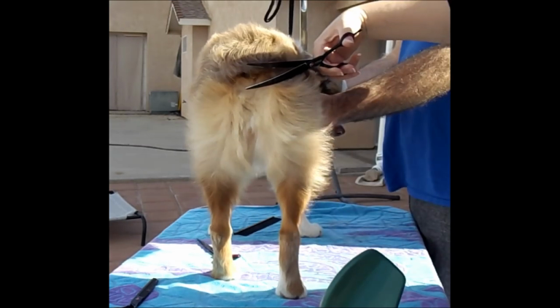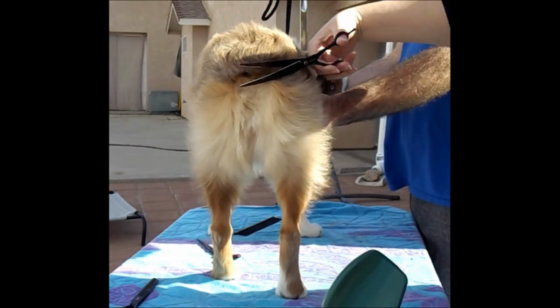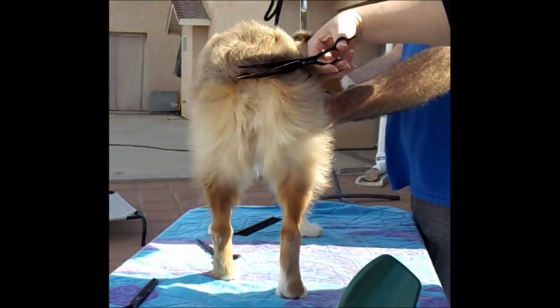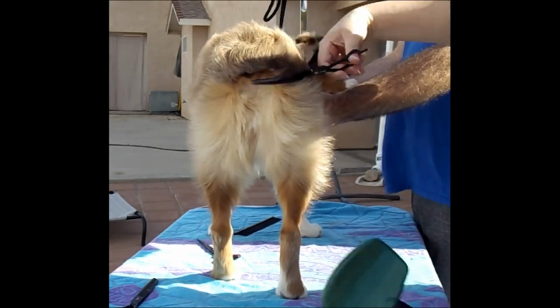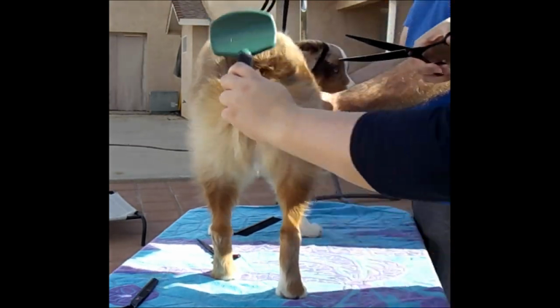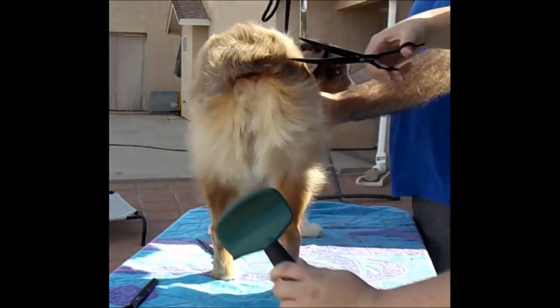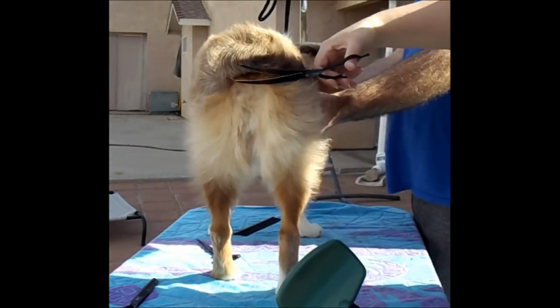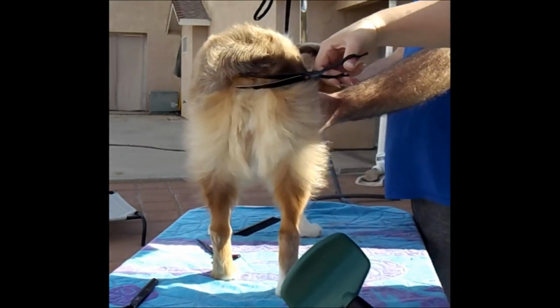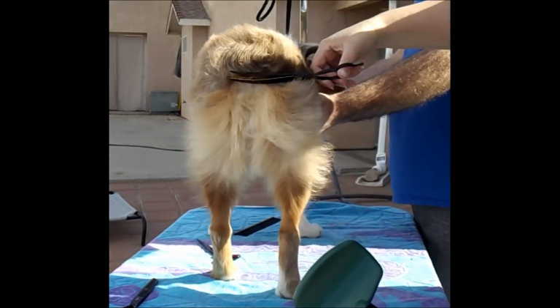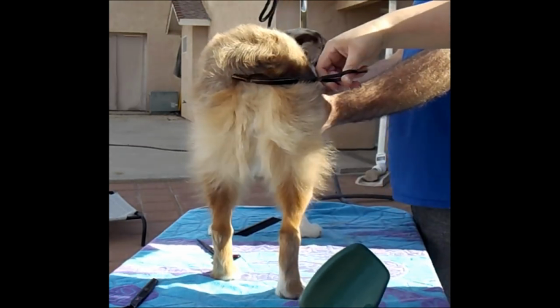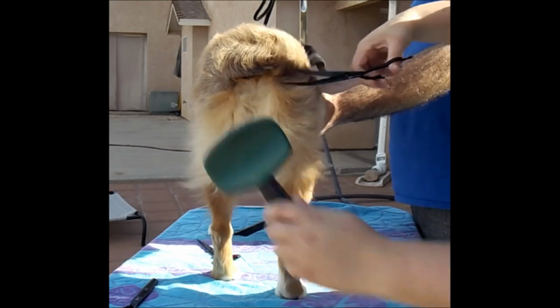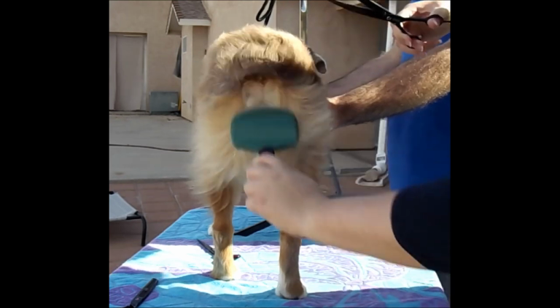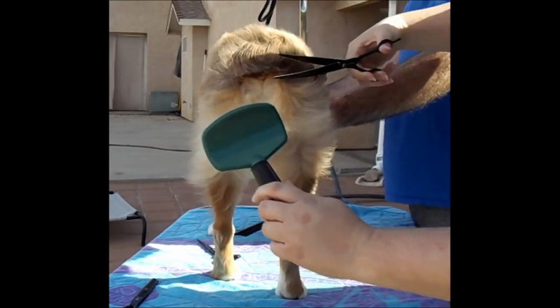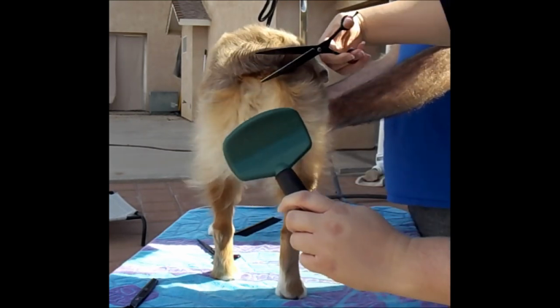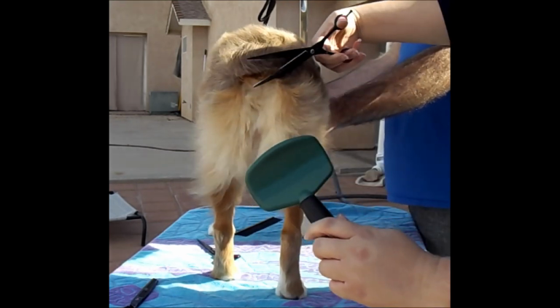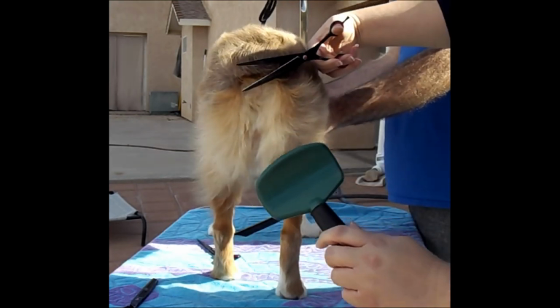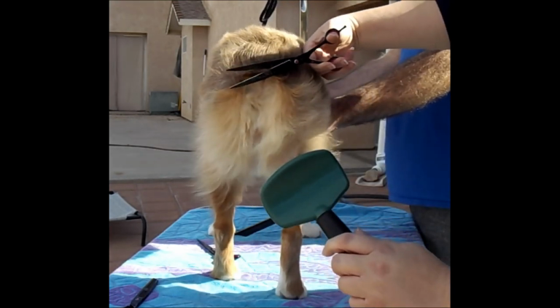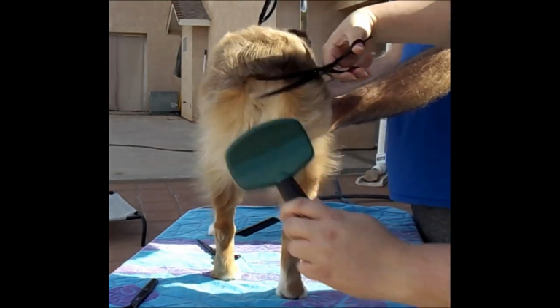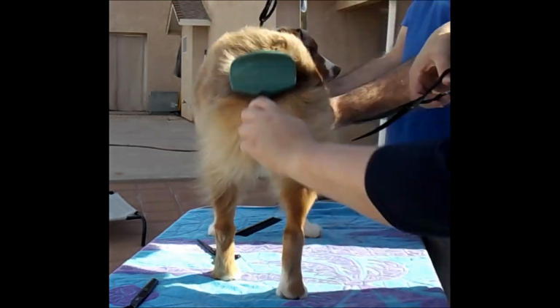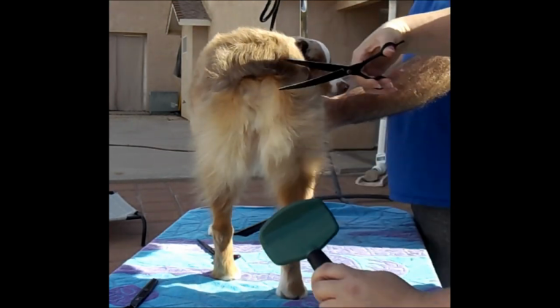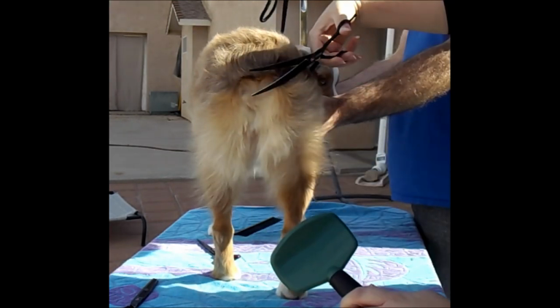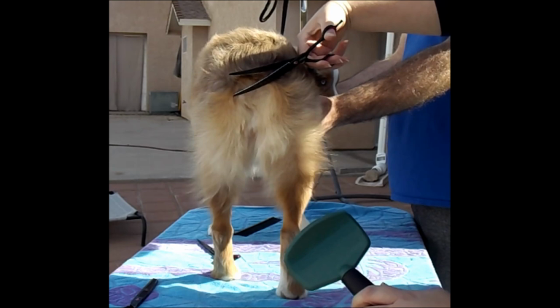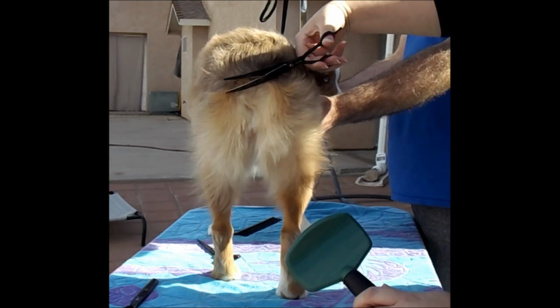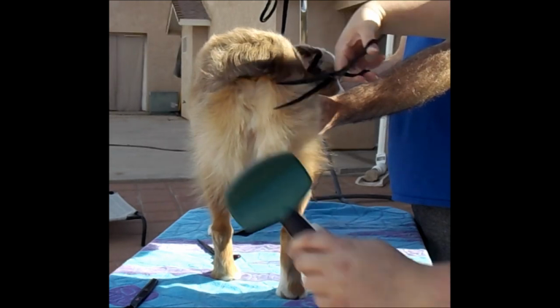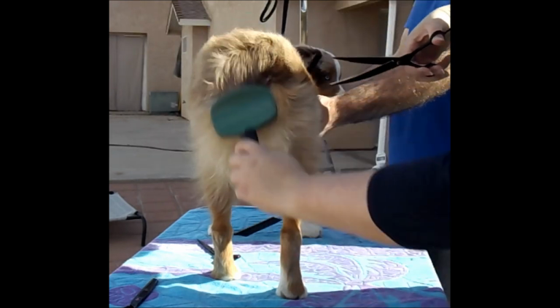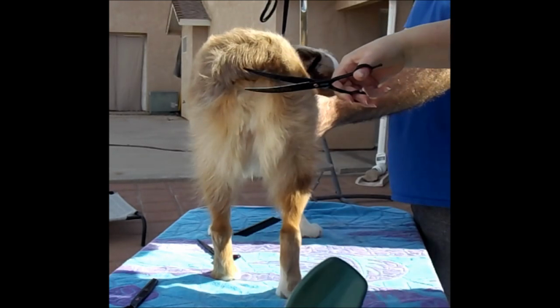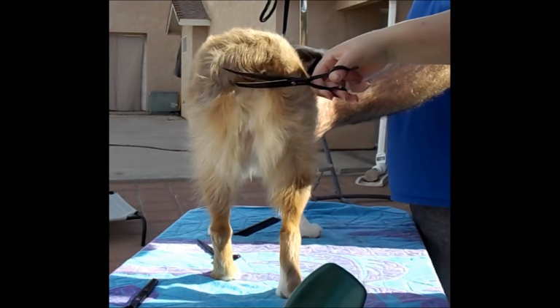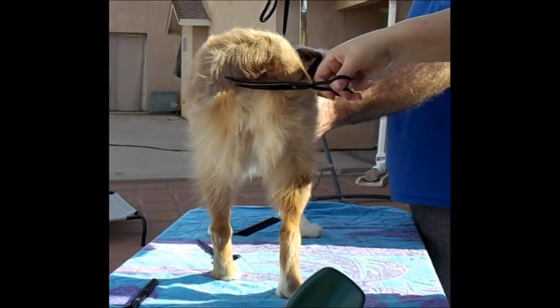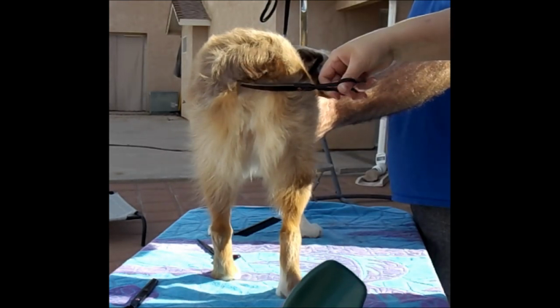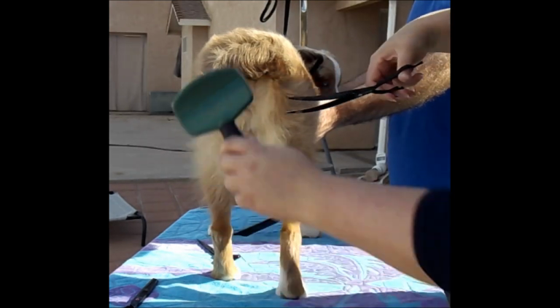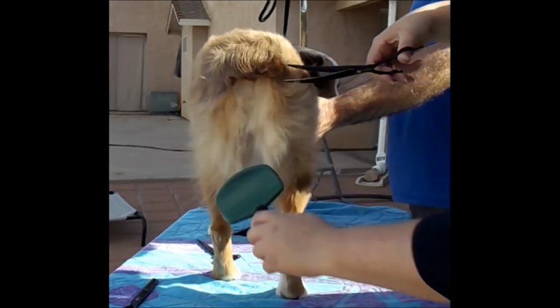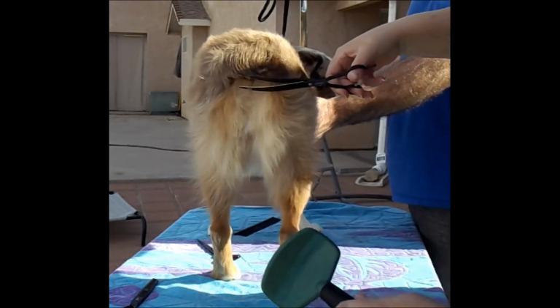He kind of has a little ducktail going on, so you work with what you've got. If he needs trimmed a different way because that's how his hair grows, that's what you do.